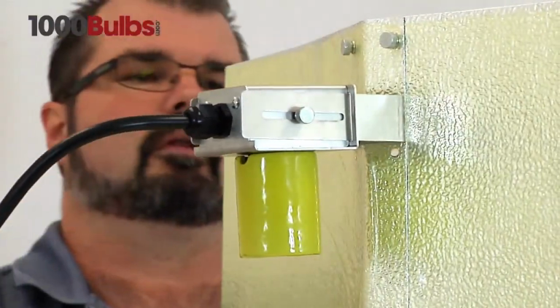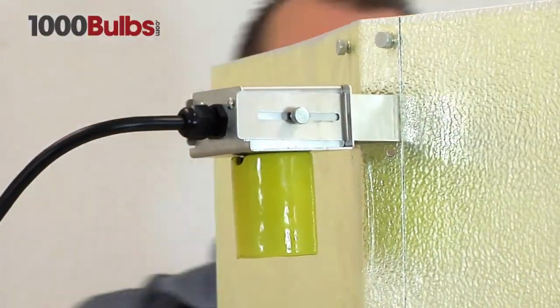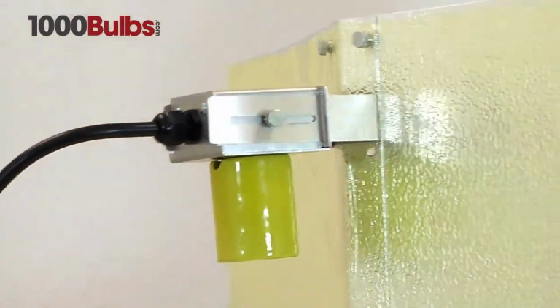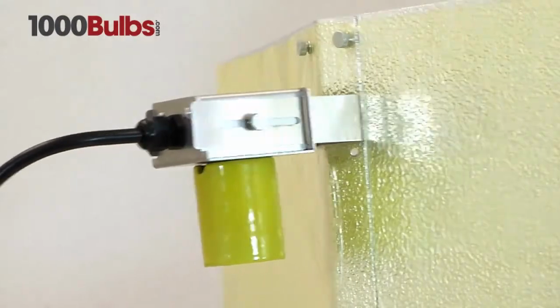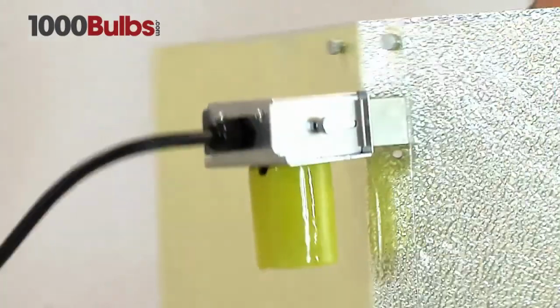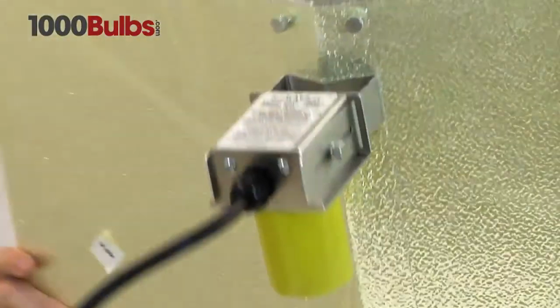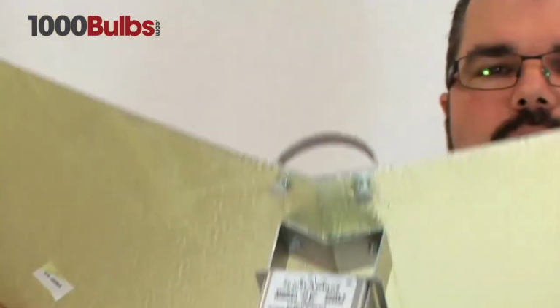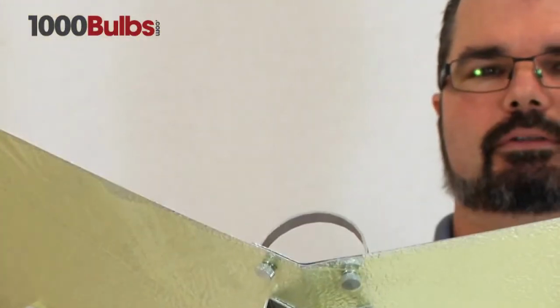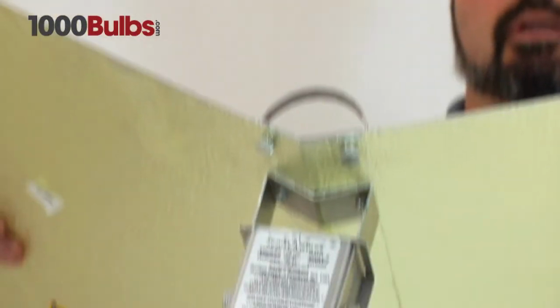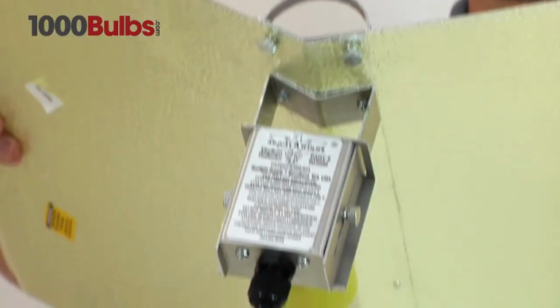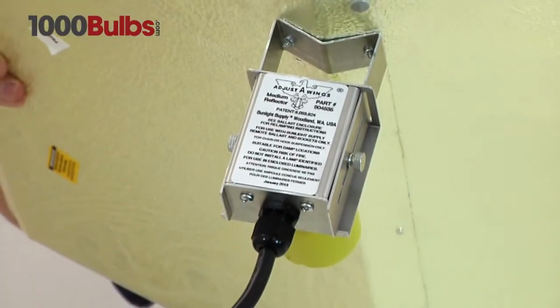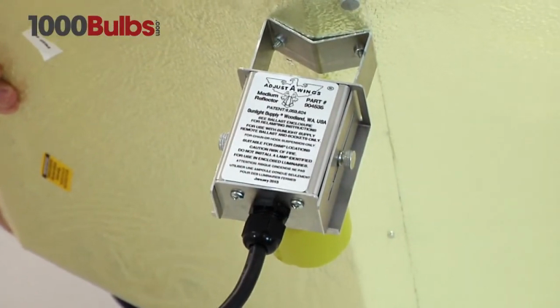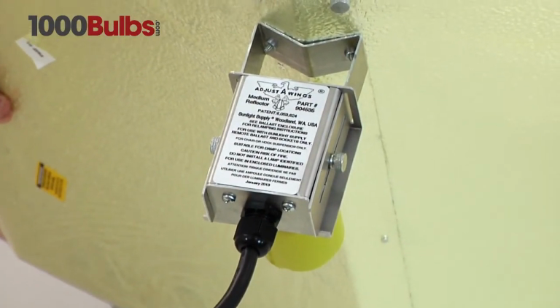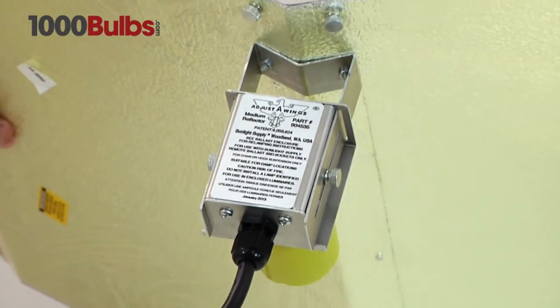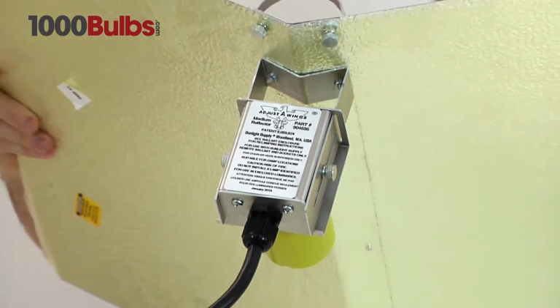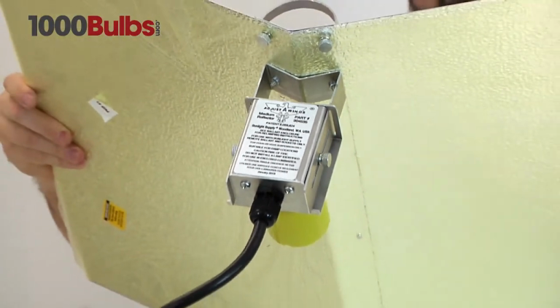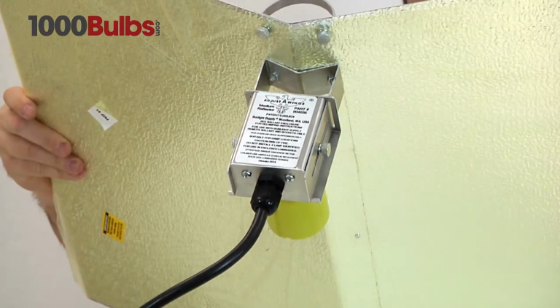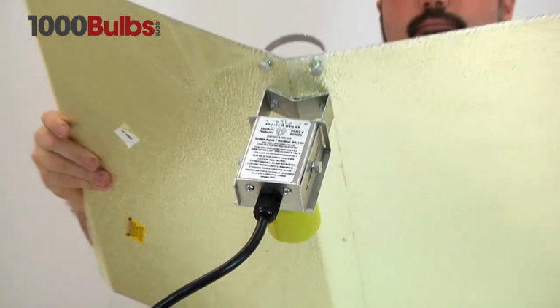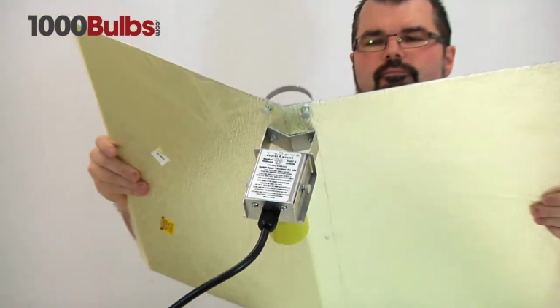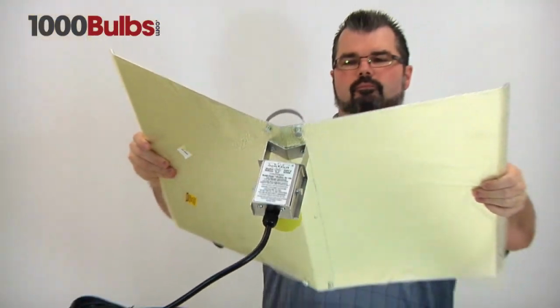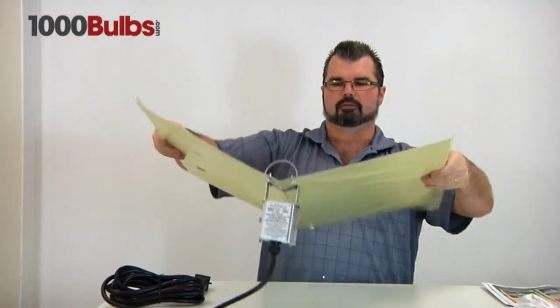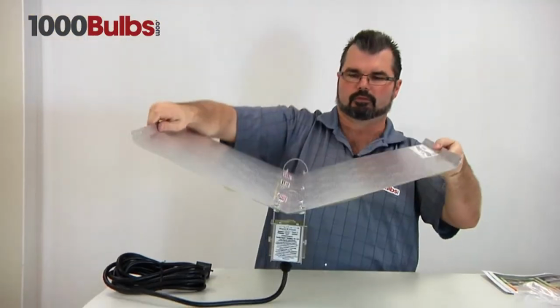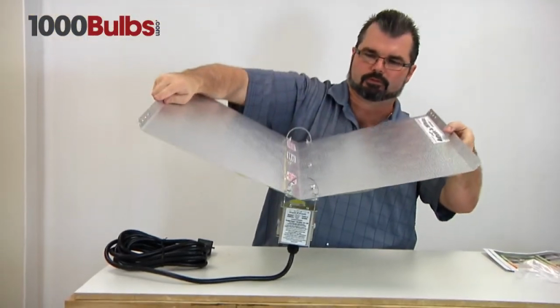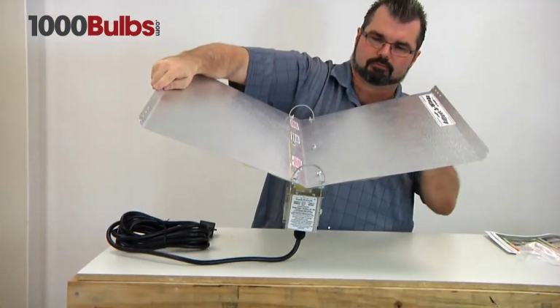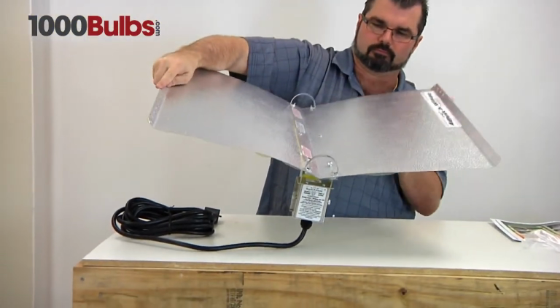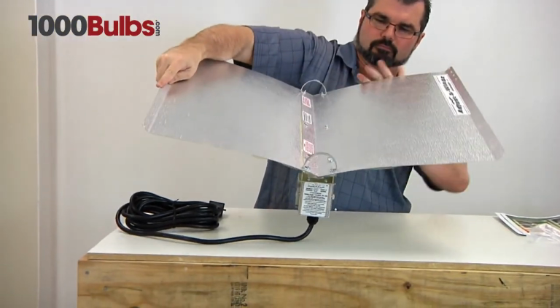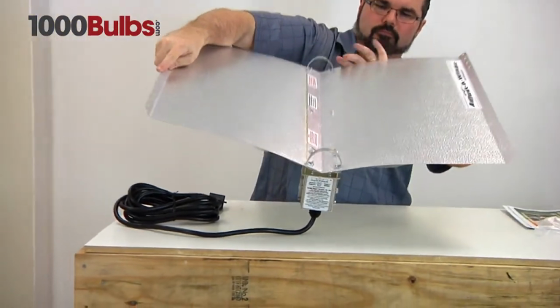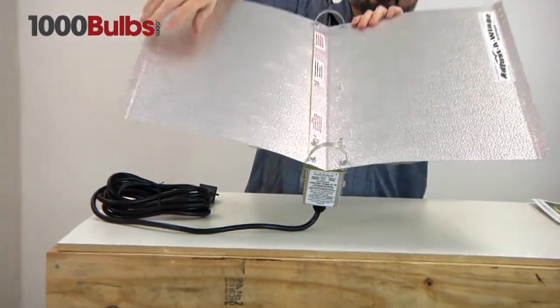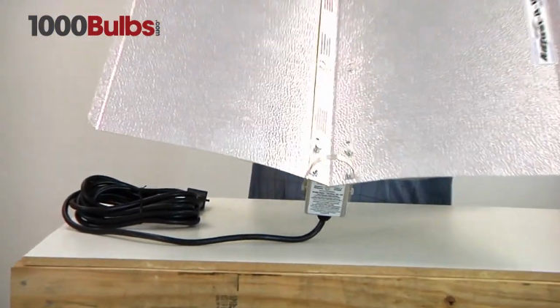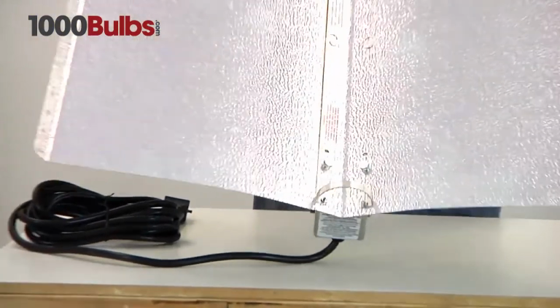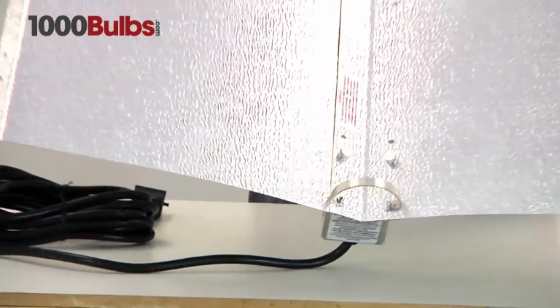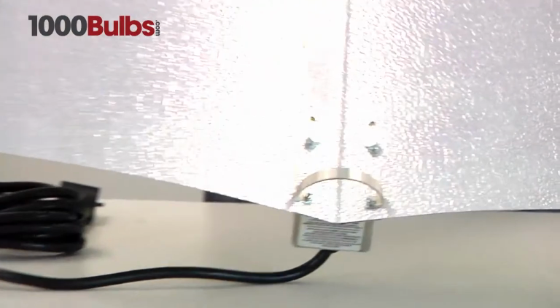And there we have it with your mogul base mounted to the reflector, and the thumb screws are on the top here like that.